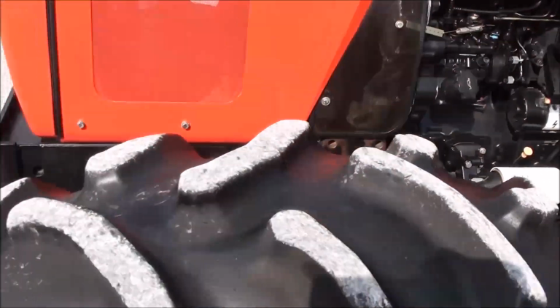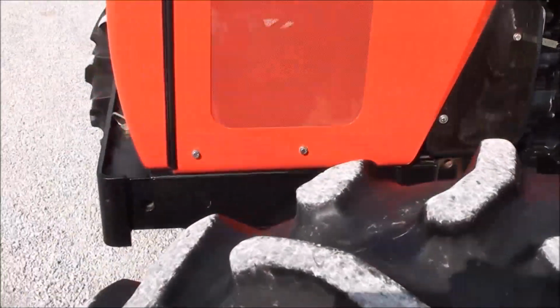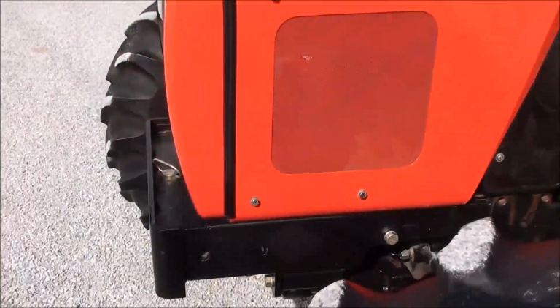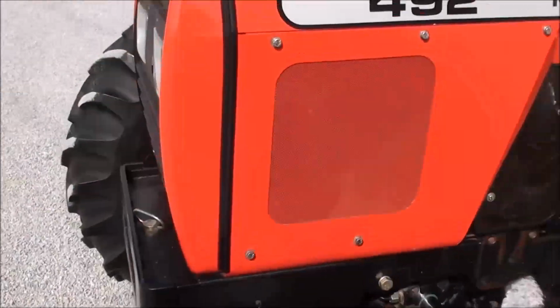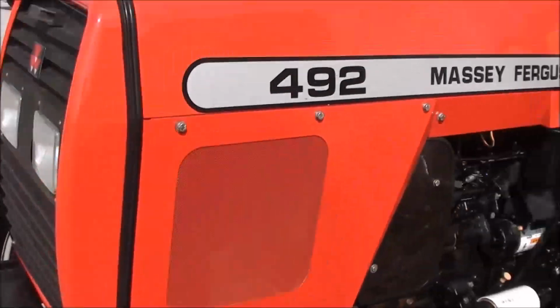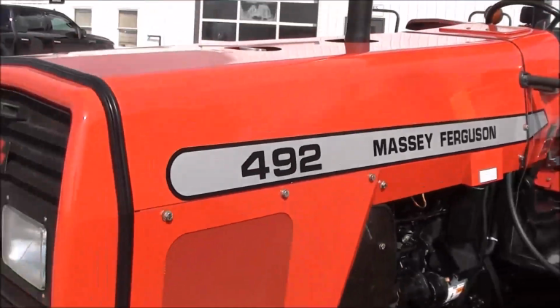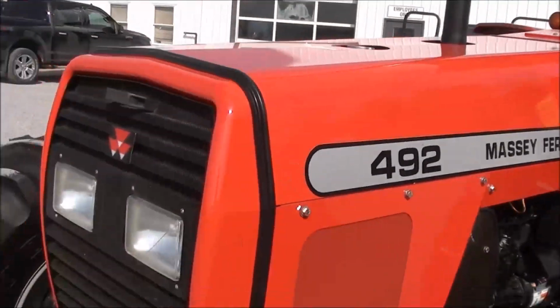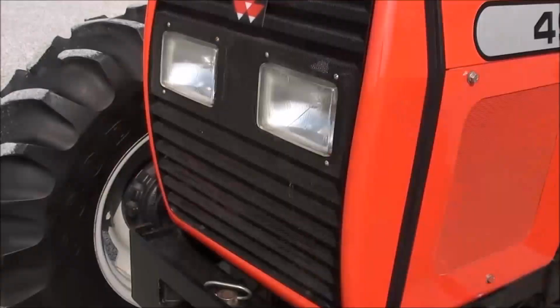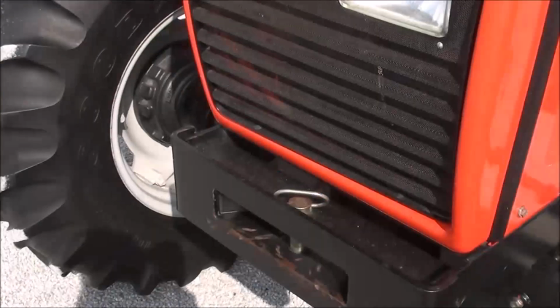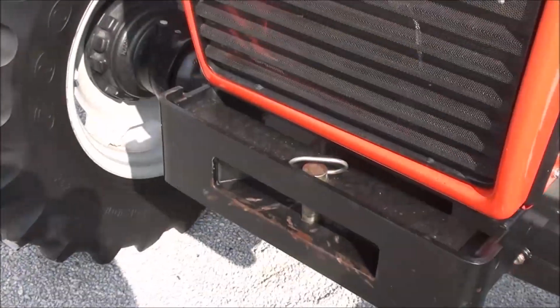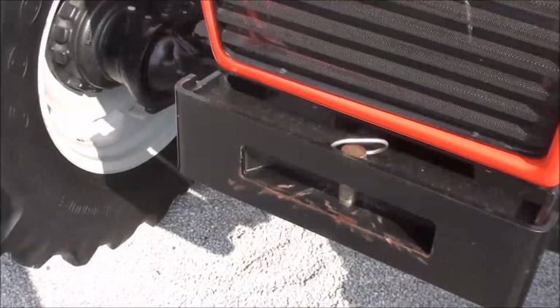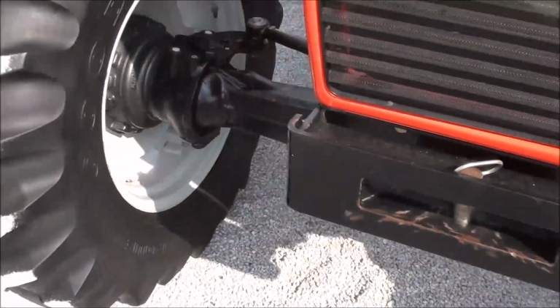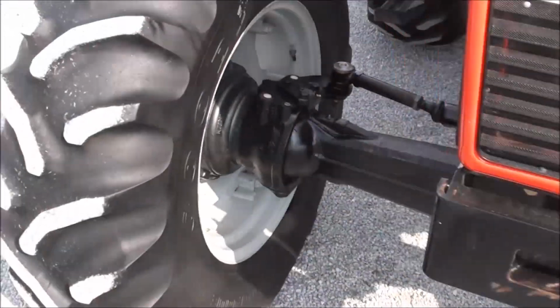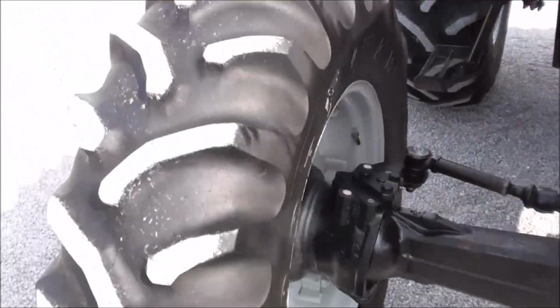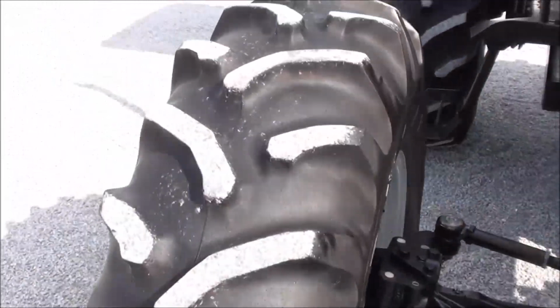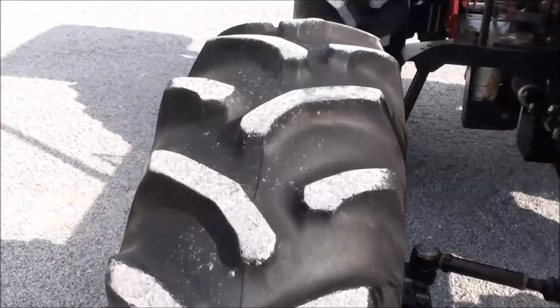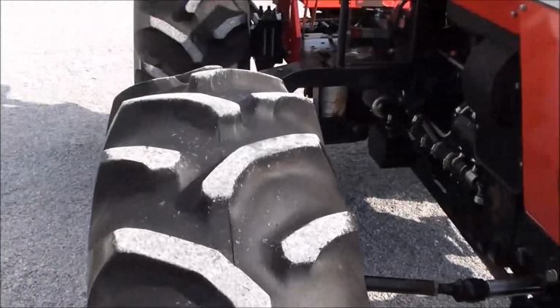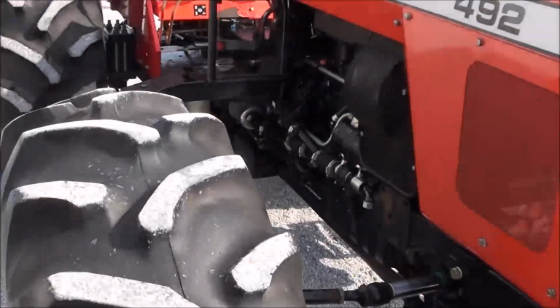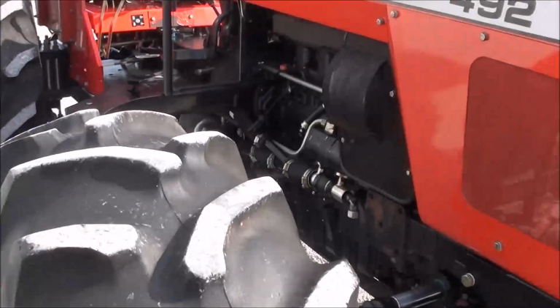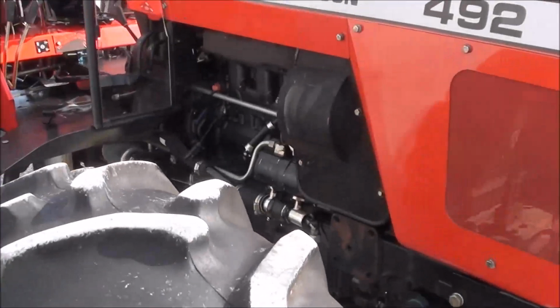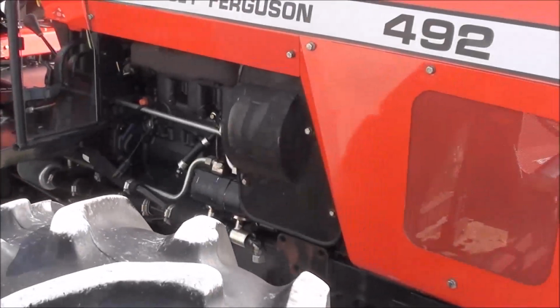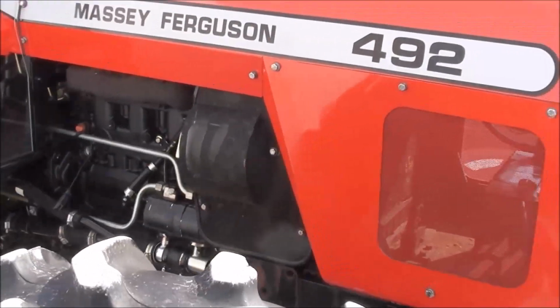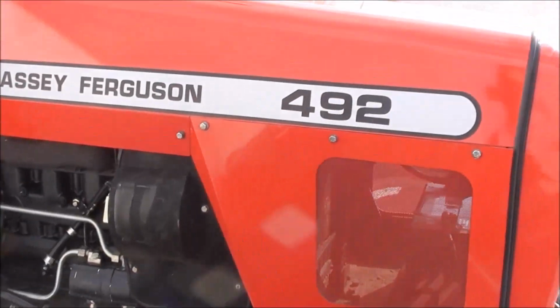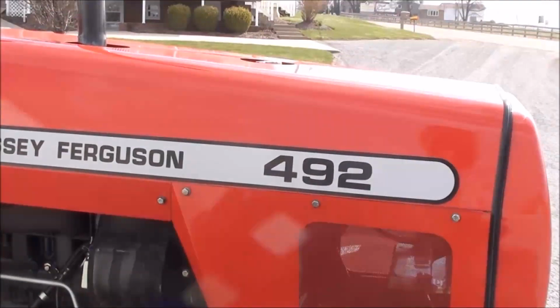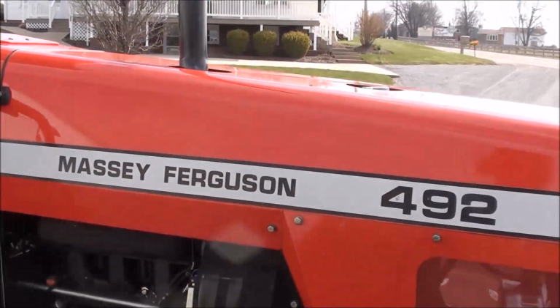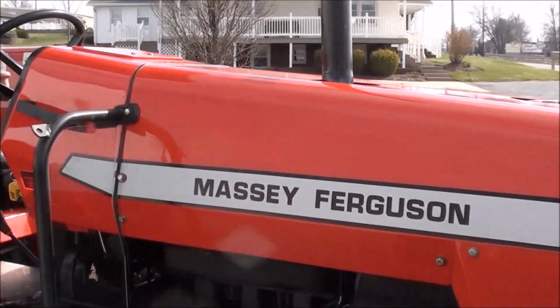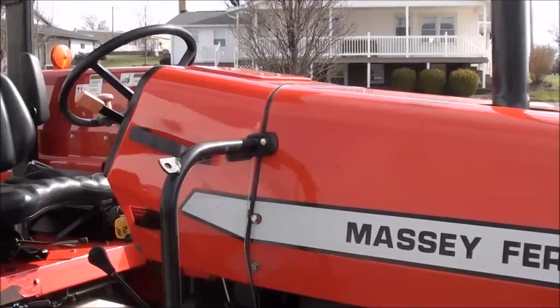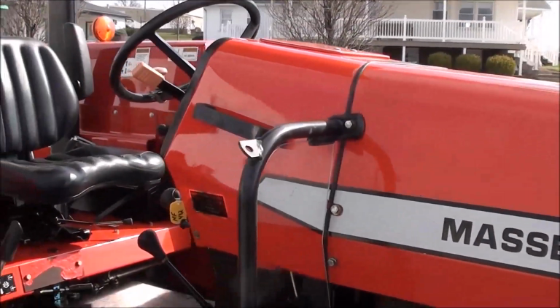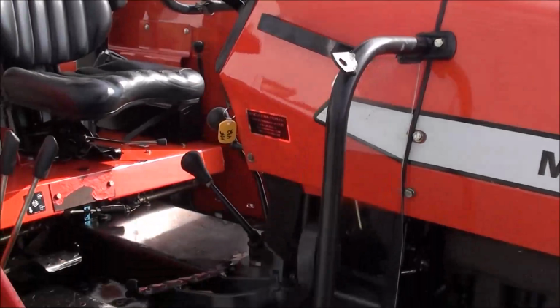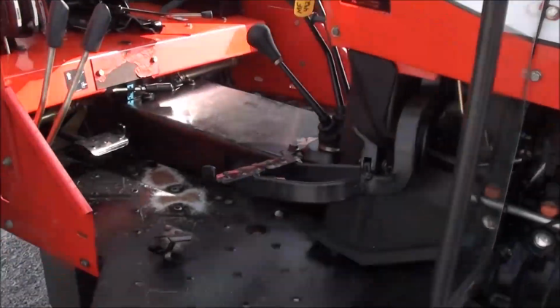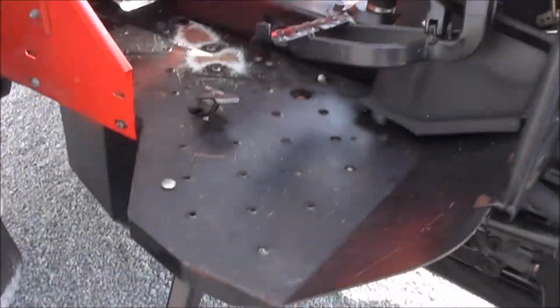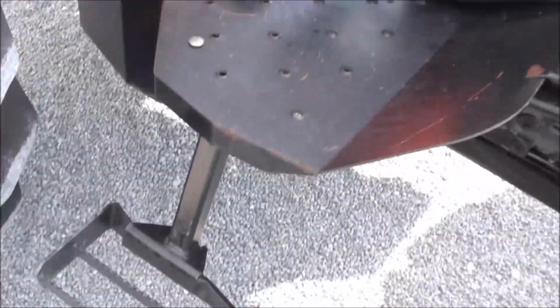Tires are good. The paint is excellent. It has the front weight carrier. This tractor has been very well taken care of. We do have the operator manual to go with the tractor.